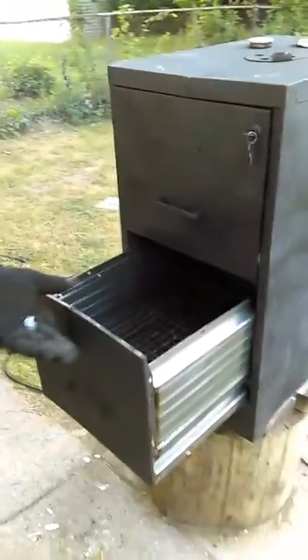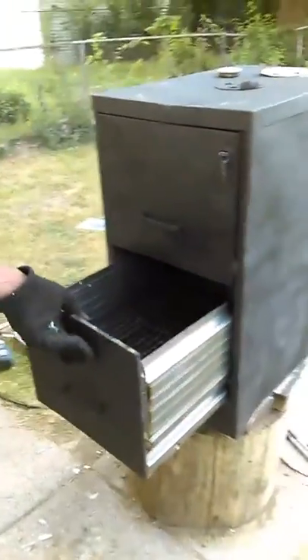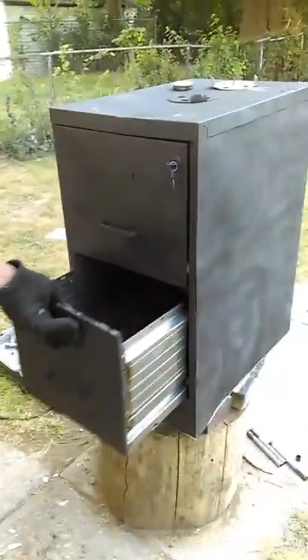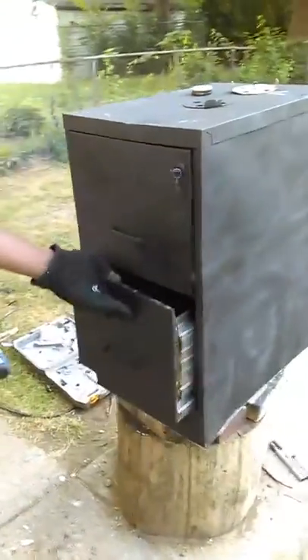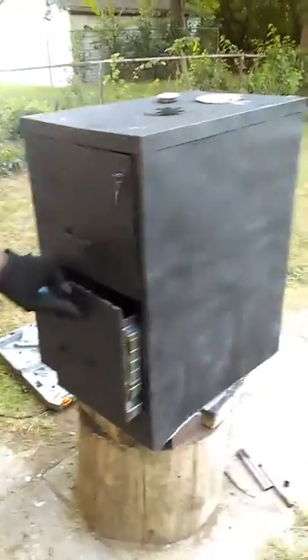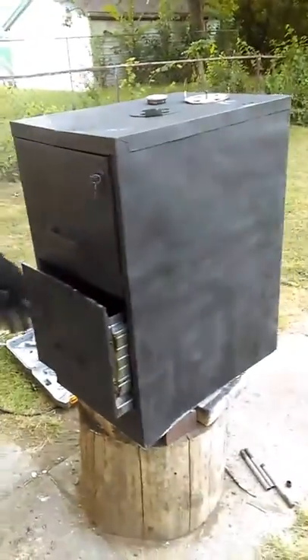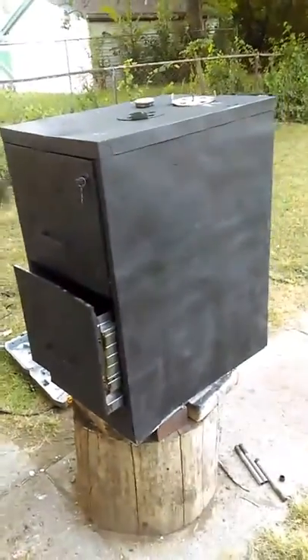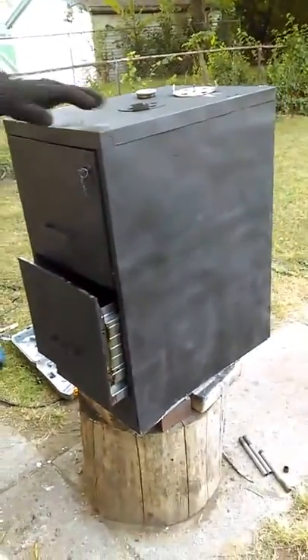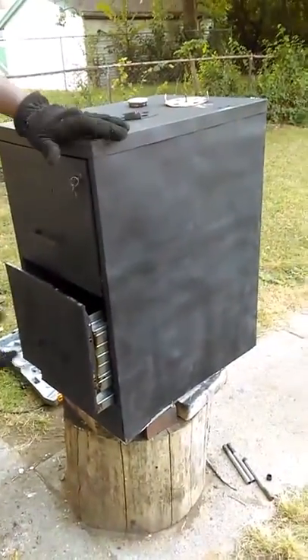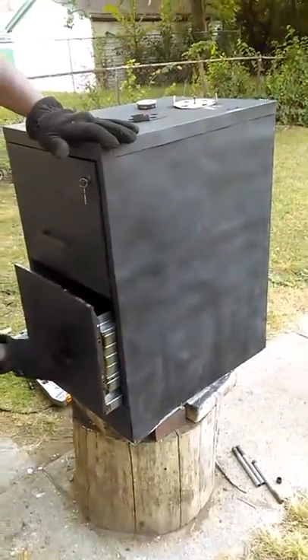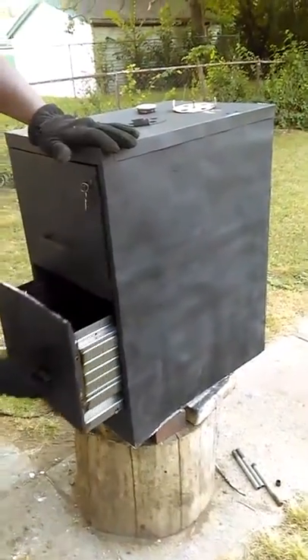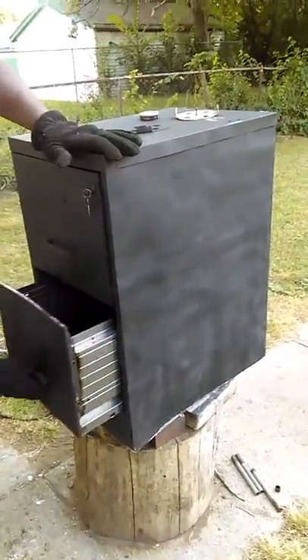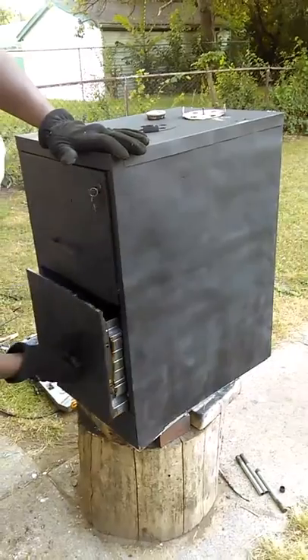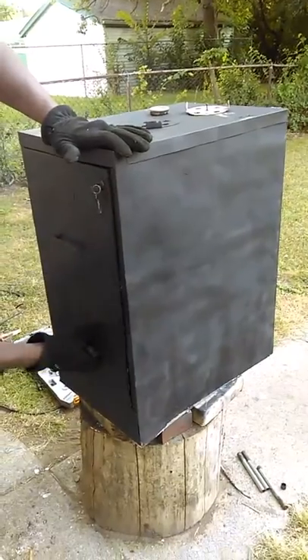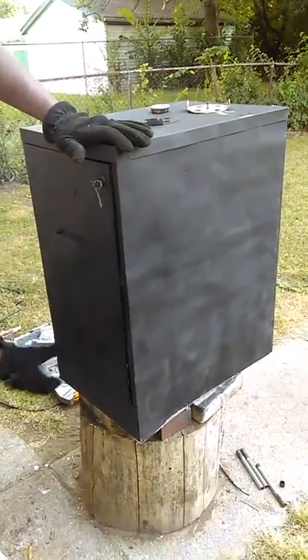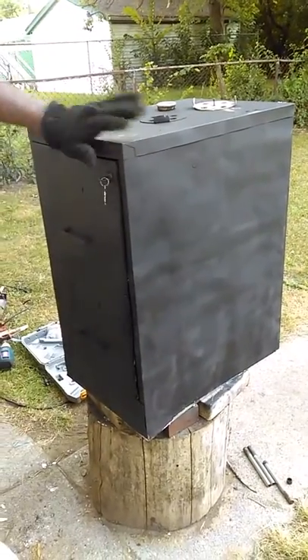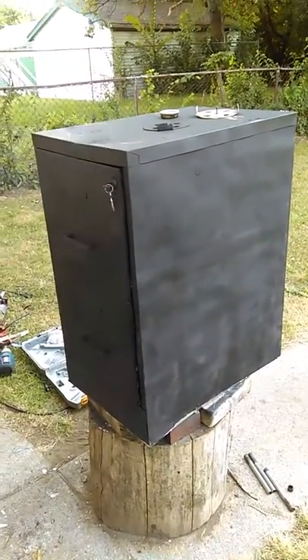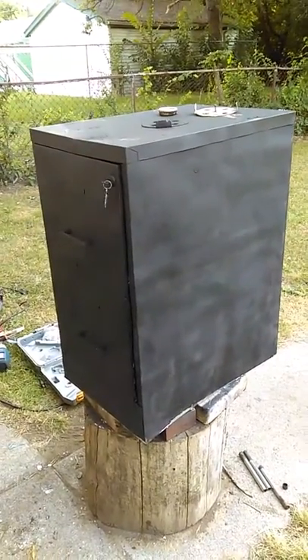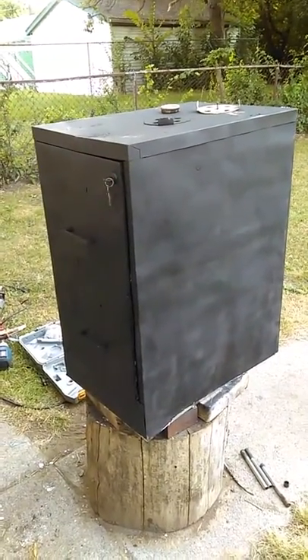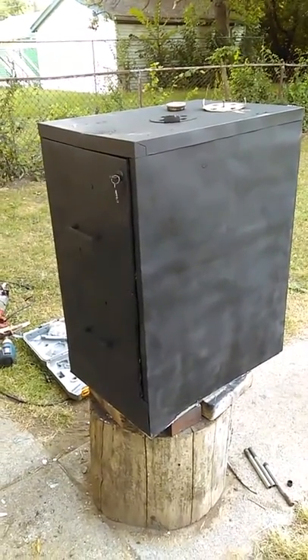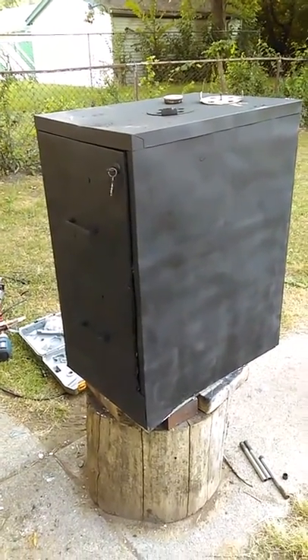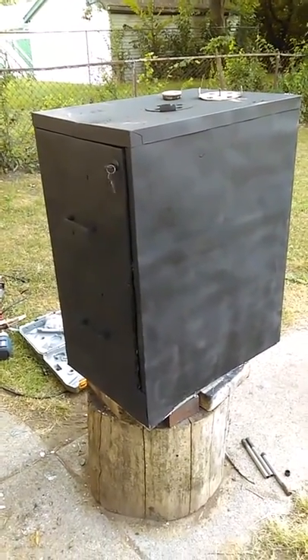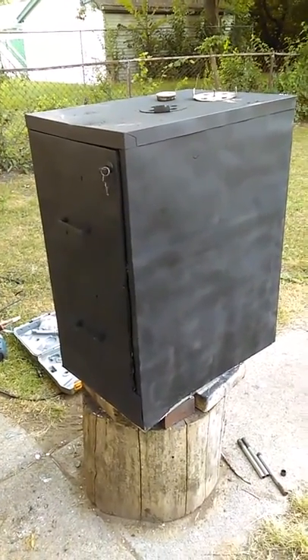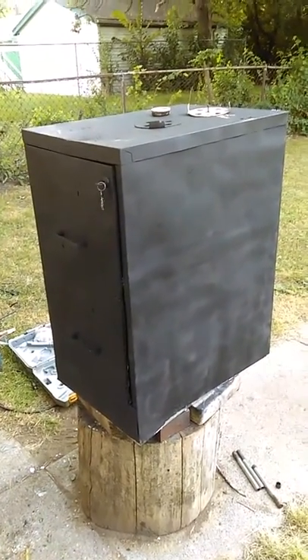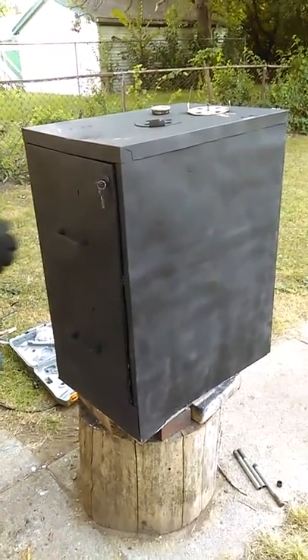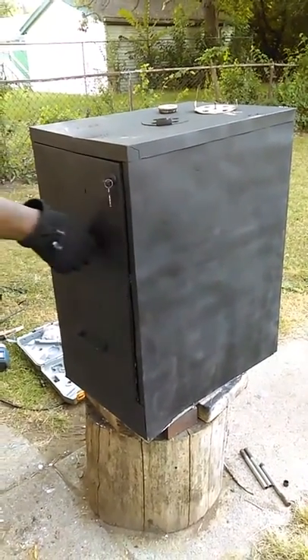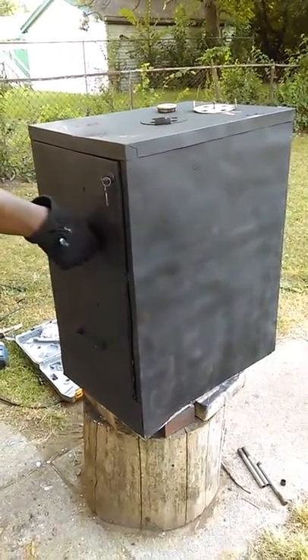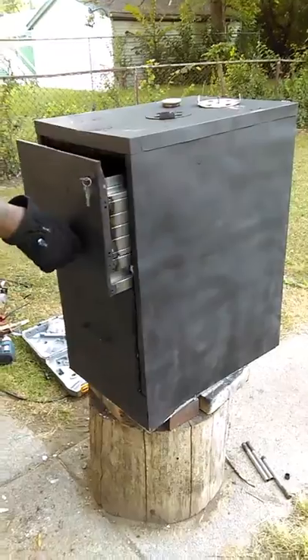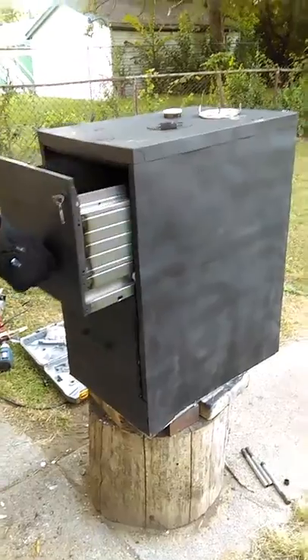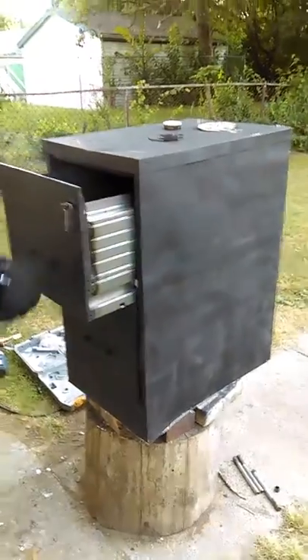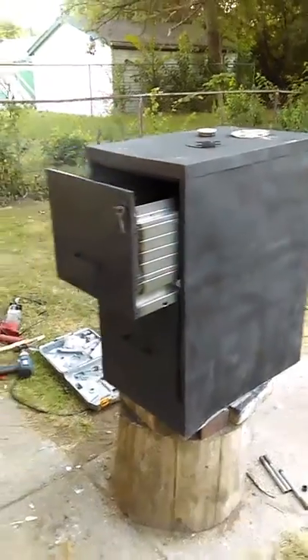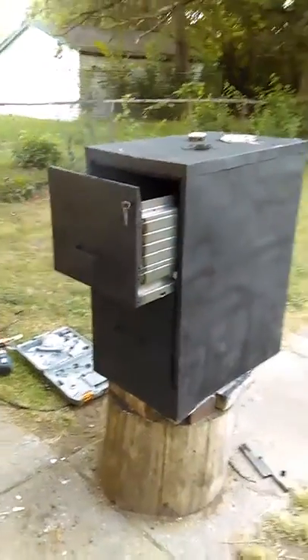That's a good job. It really works, y'all. So go ahead and thumbs up for this homemade smoker, and get yourself an old file cabinet and make you one.